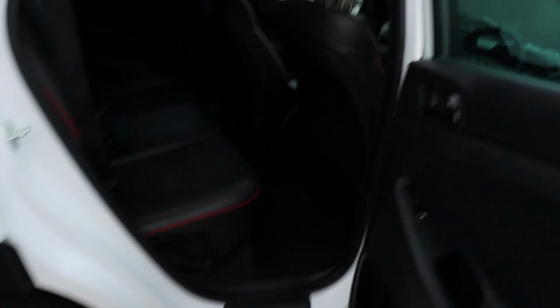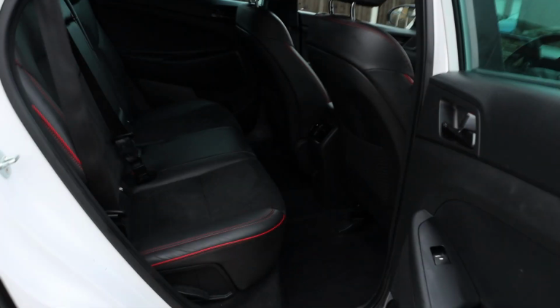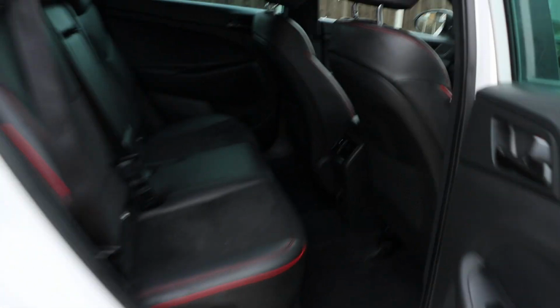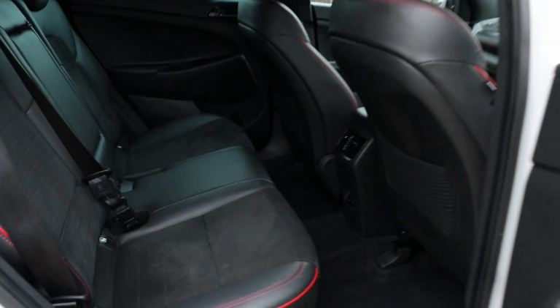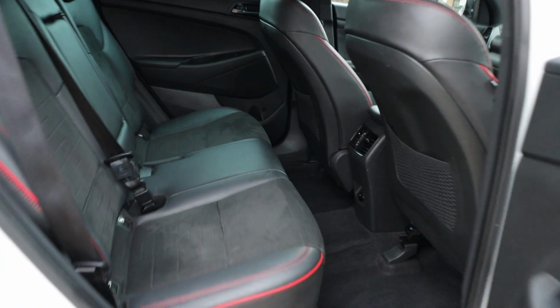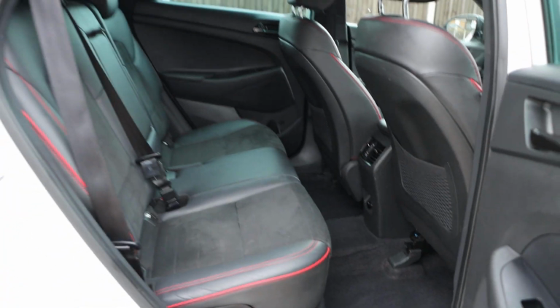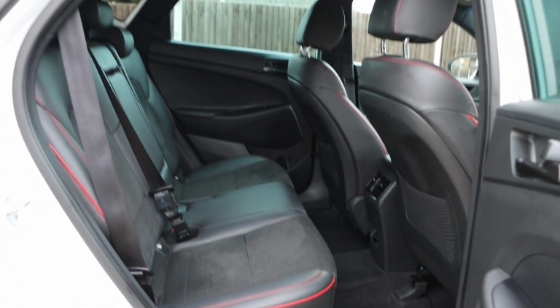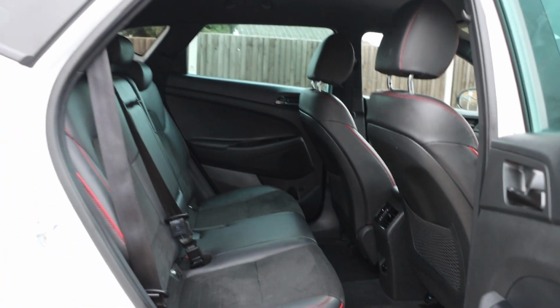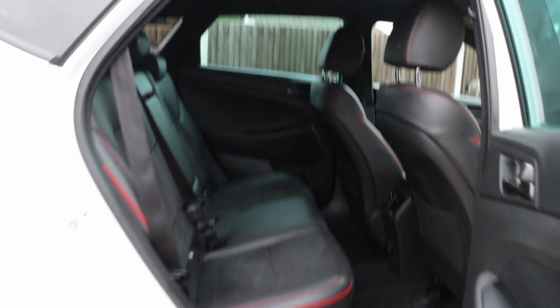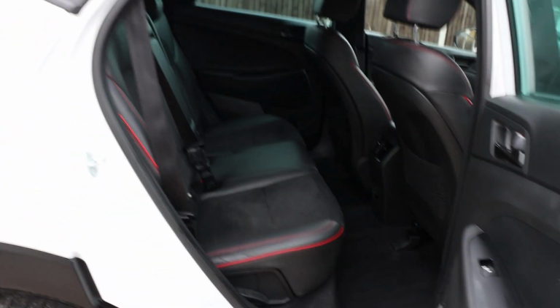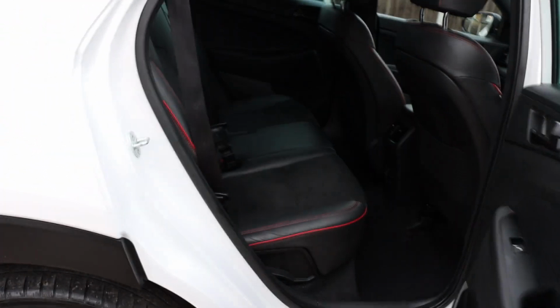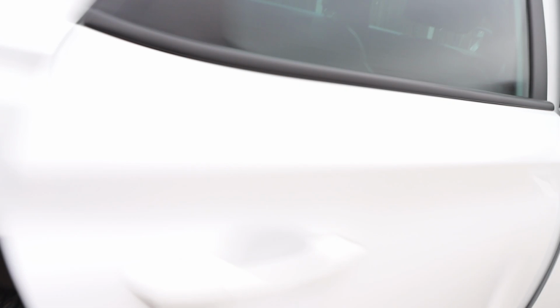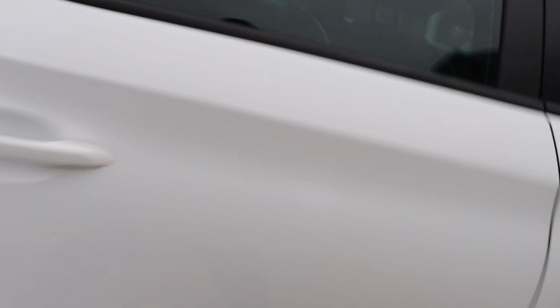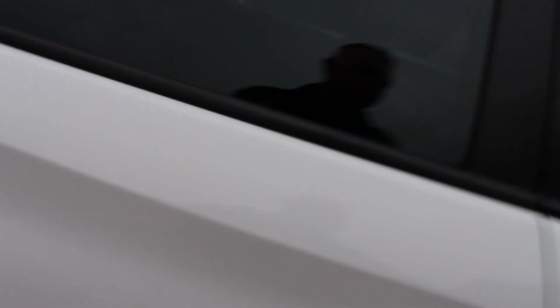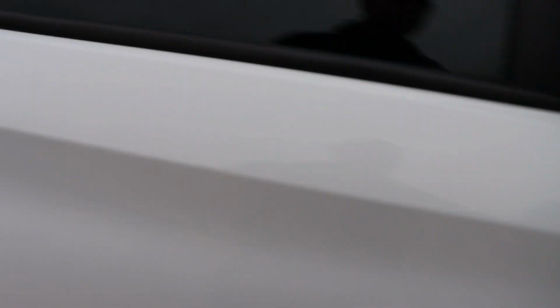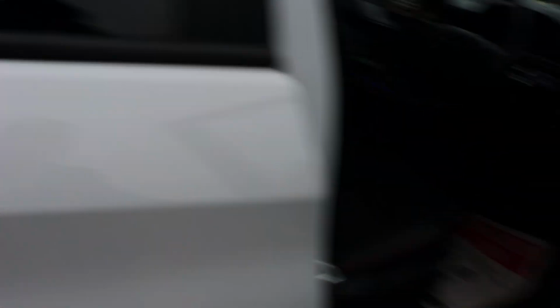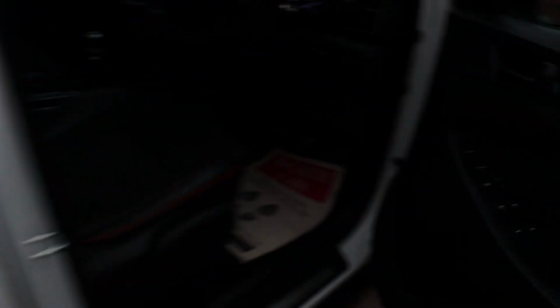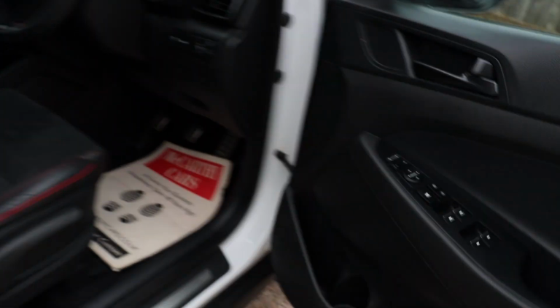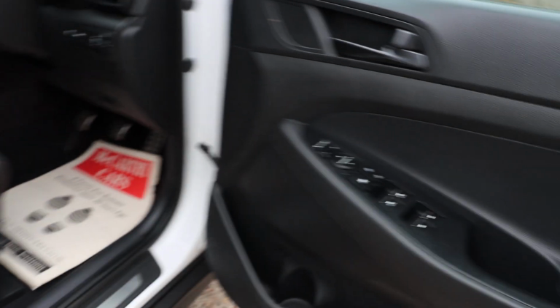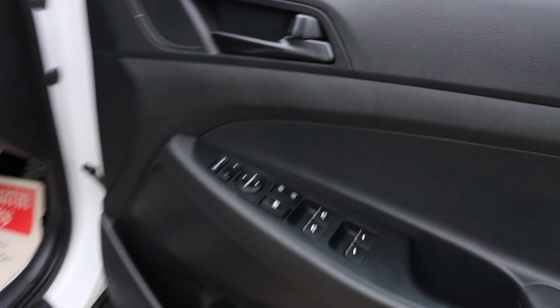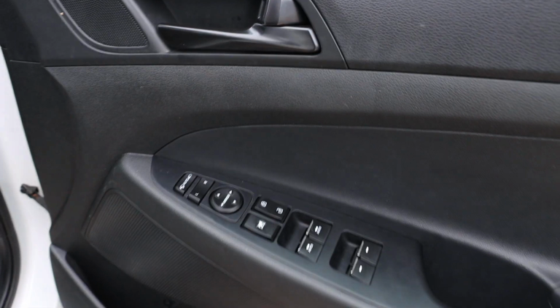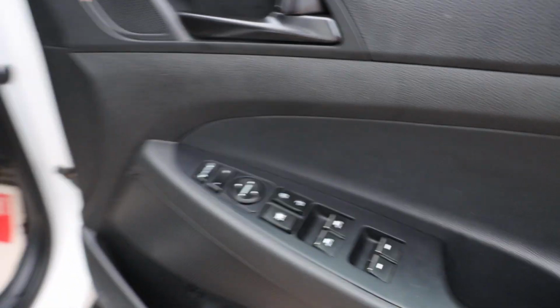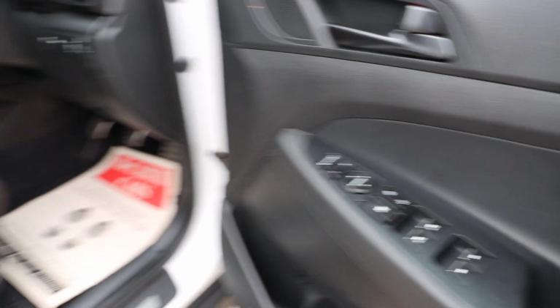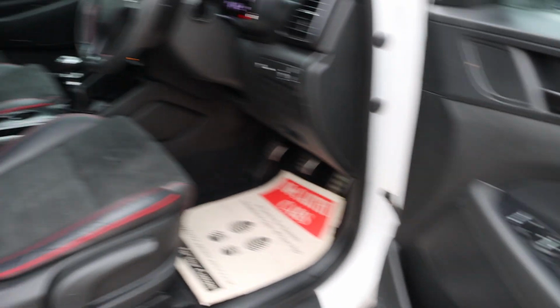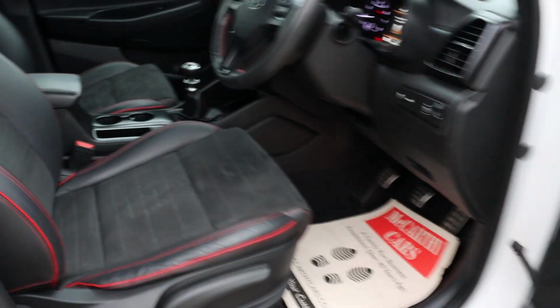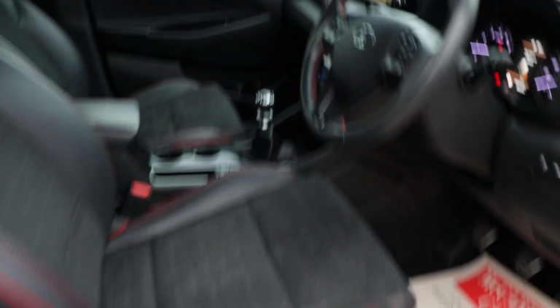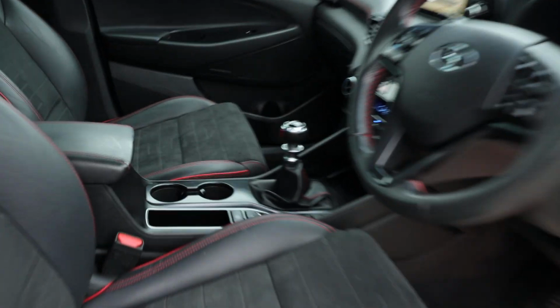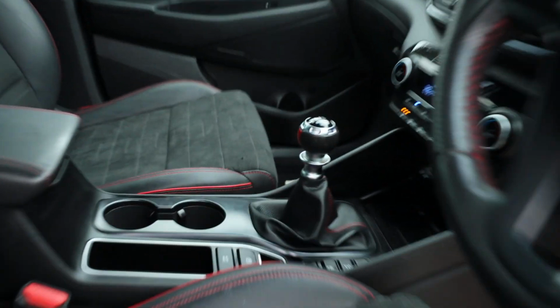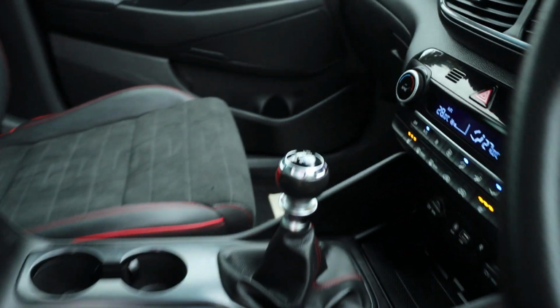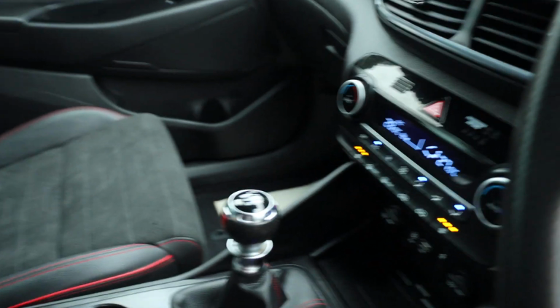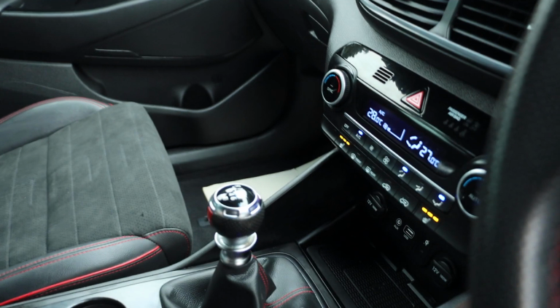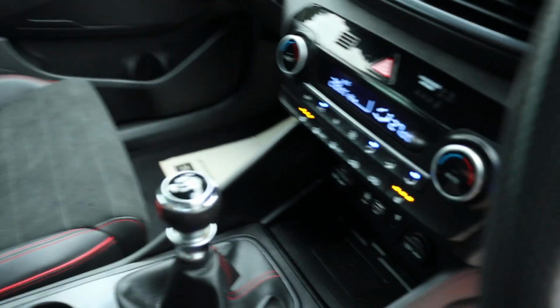Half black leather interior, isofix. Electric and folding mirrors, it has lane assist, and a six-speed manual gearbox.